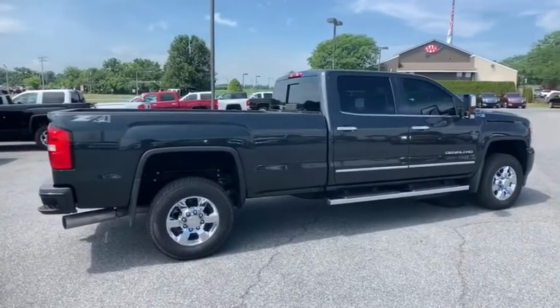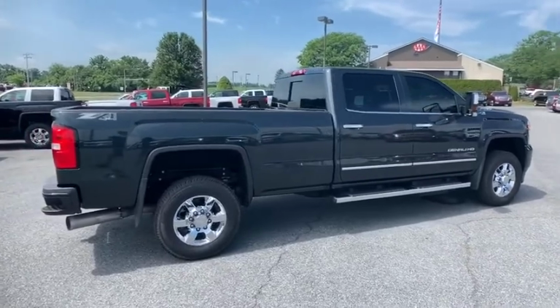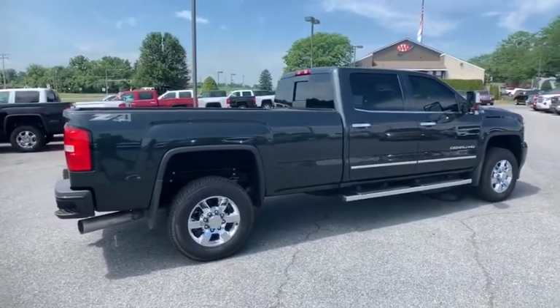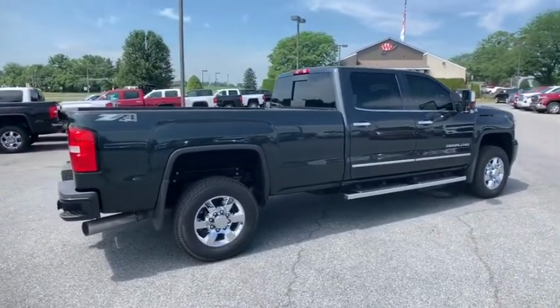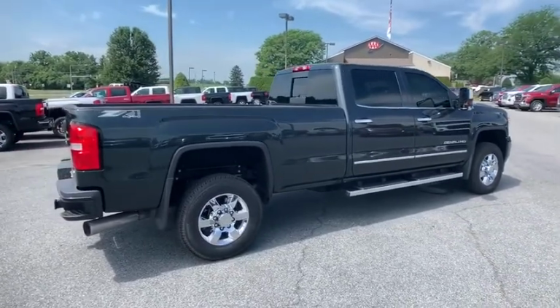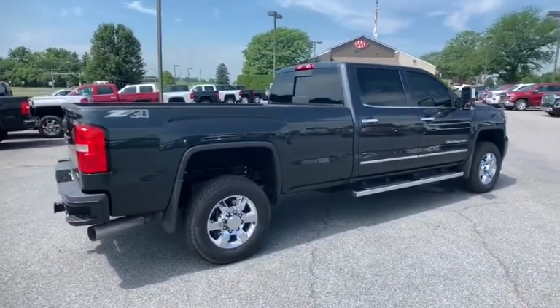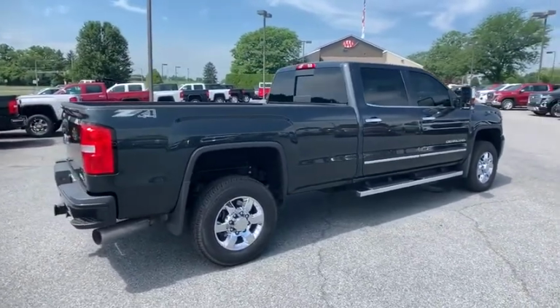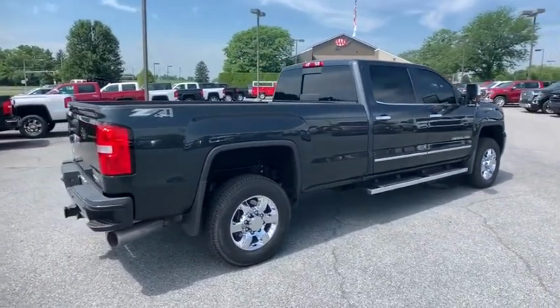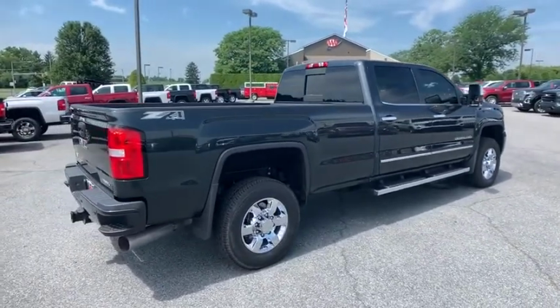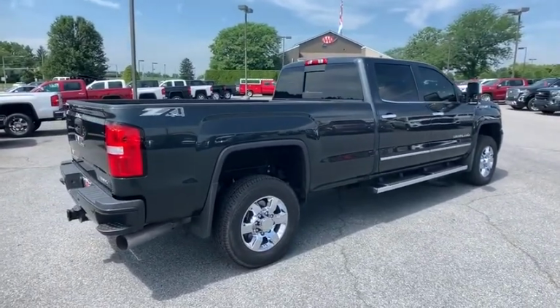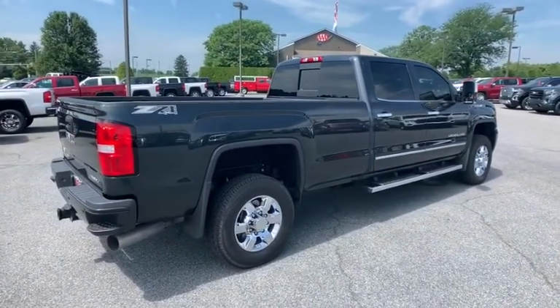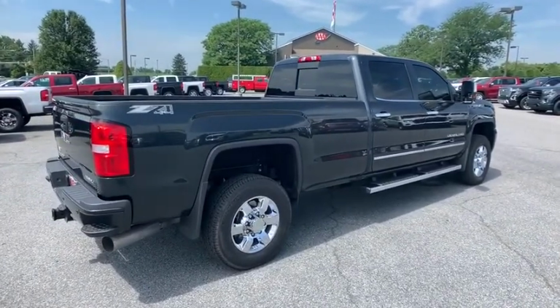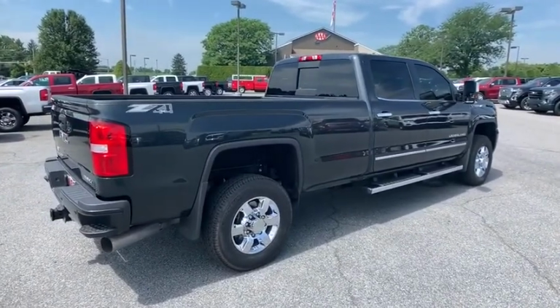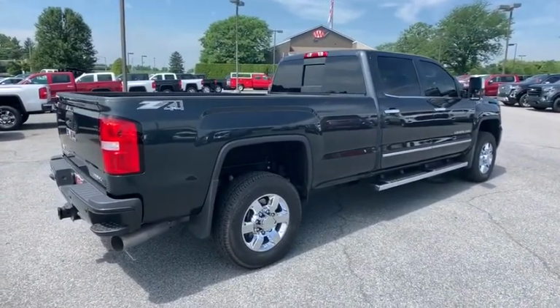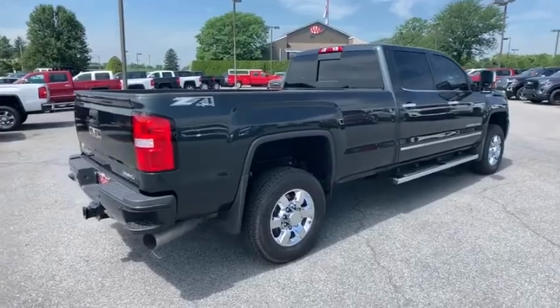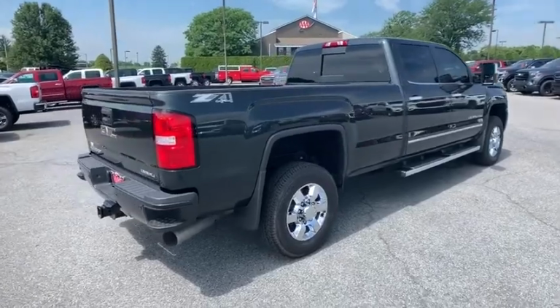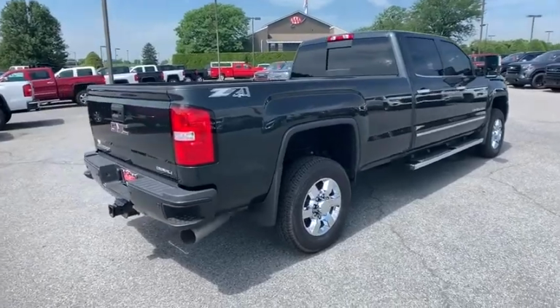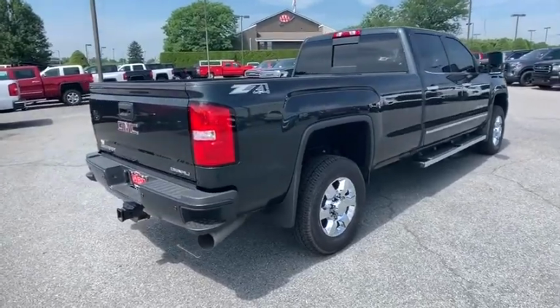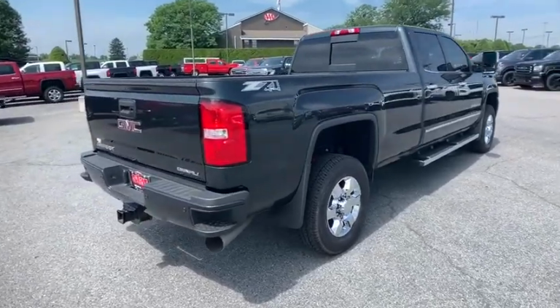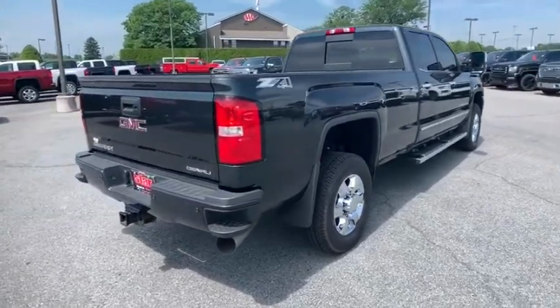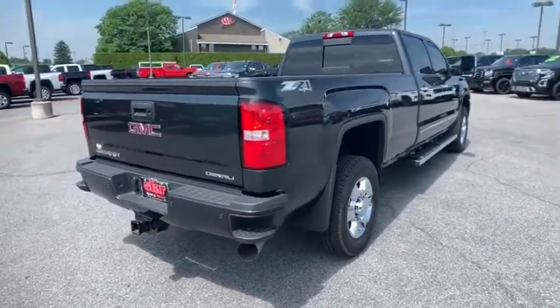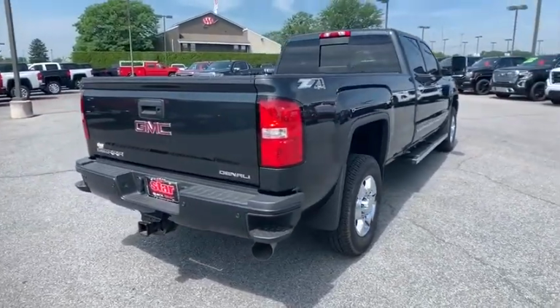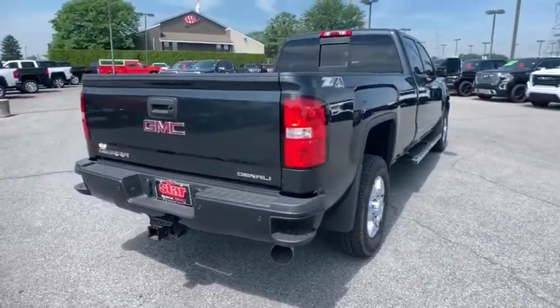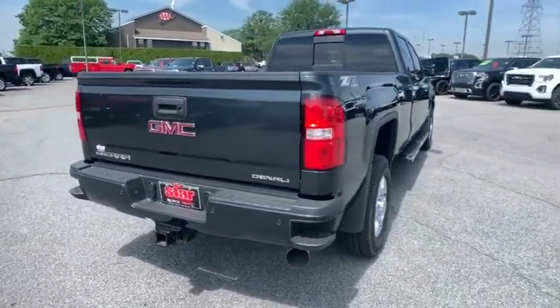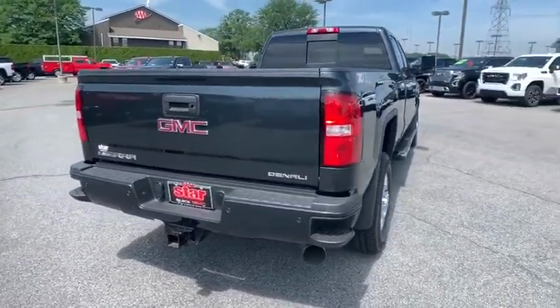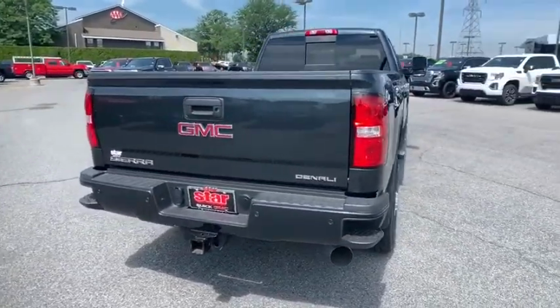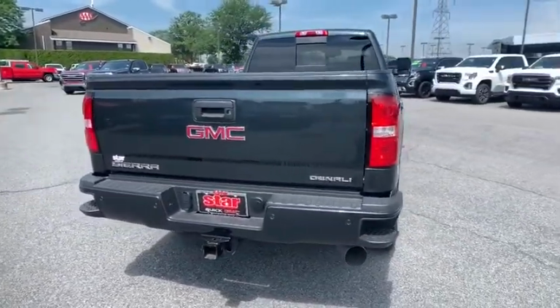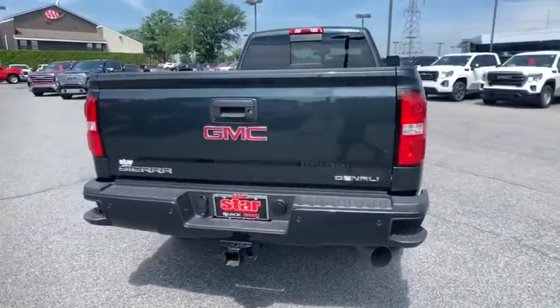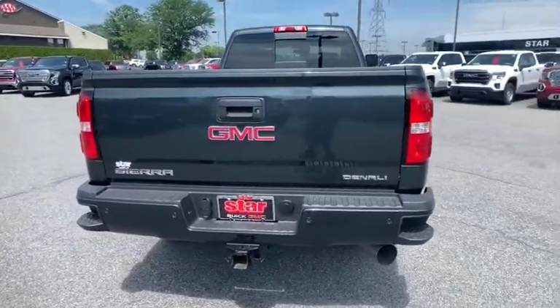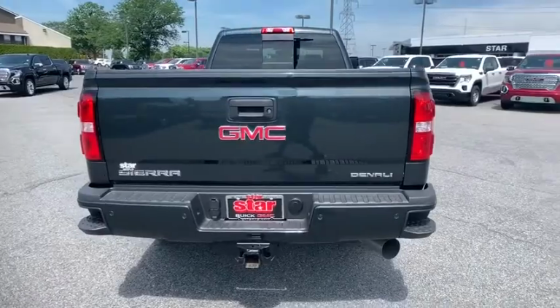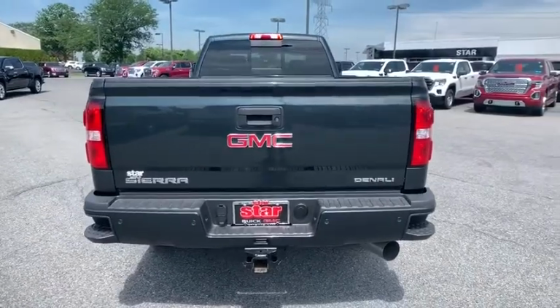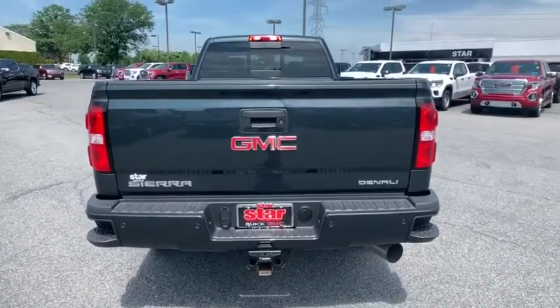Universal garage door opener, bucket seat, CD player, electronic stability control, fog lights, heated front seat, heated steering wheel, power windows, and security system.